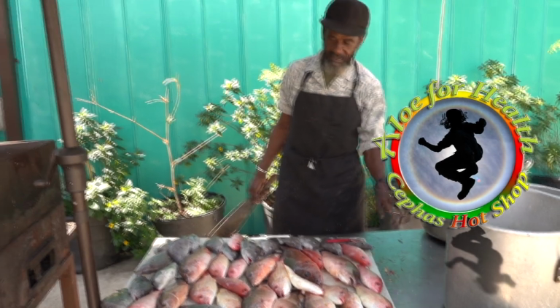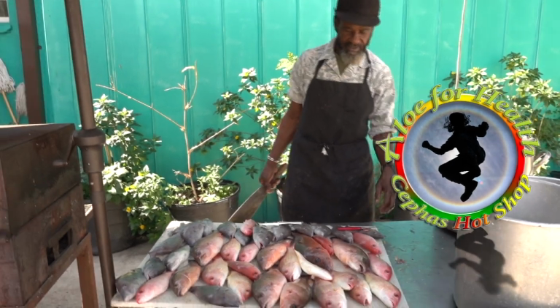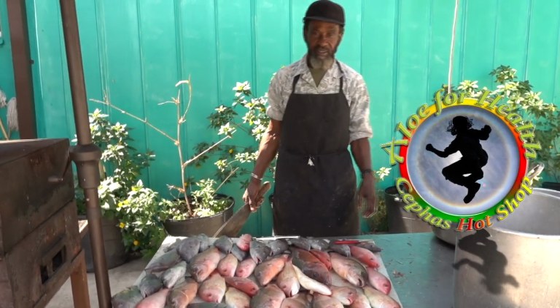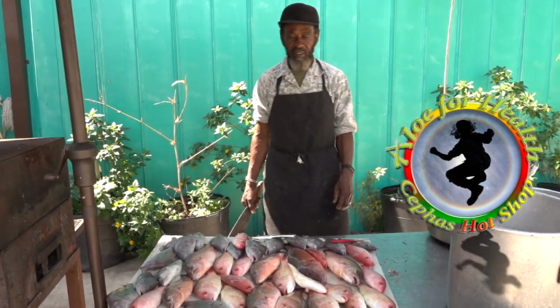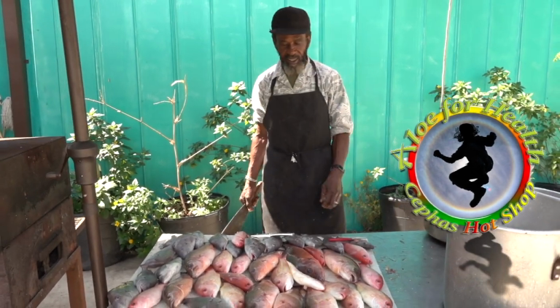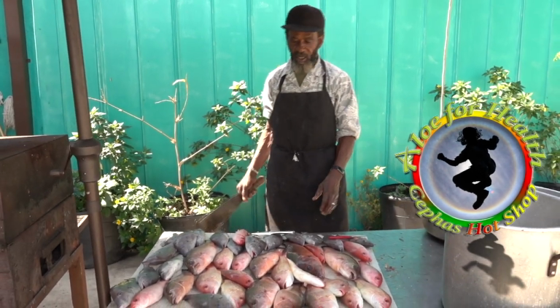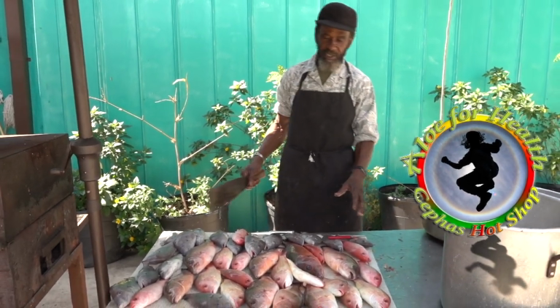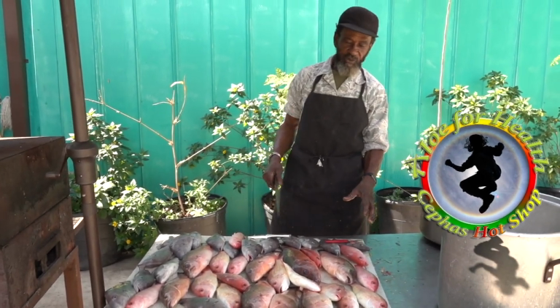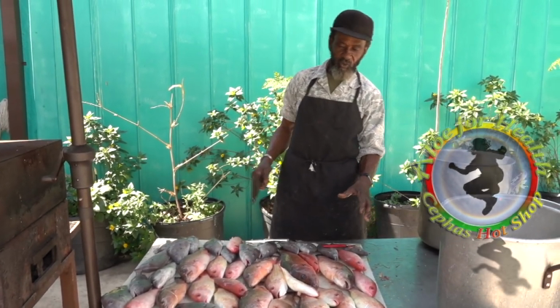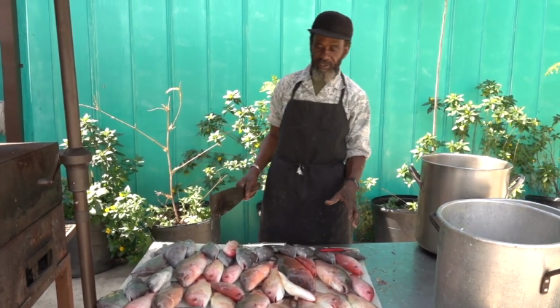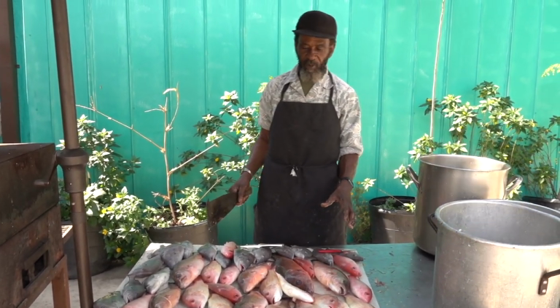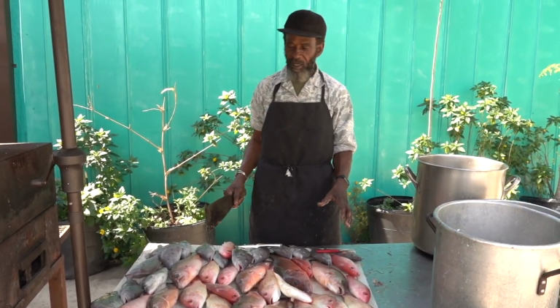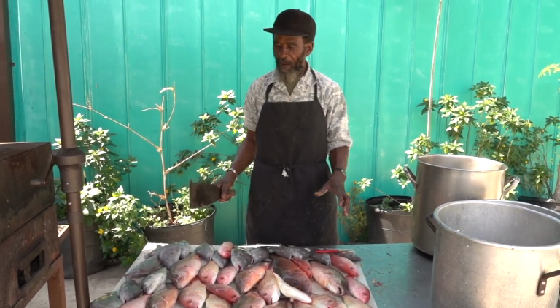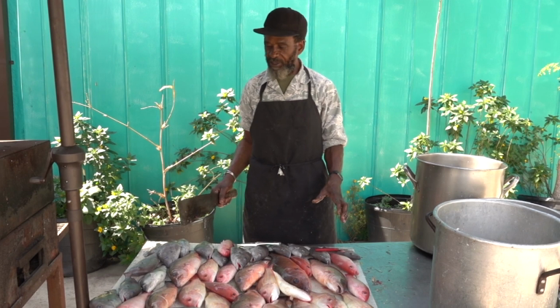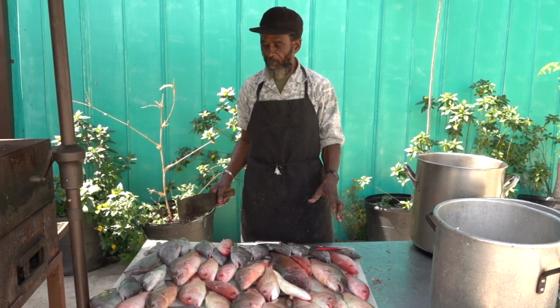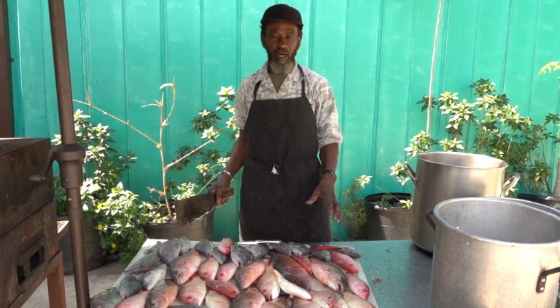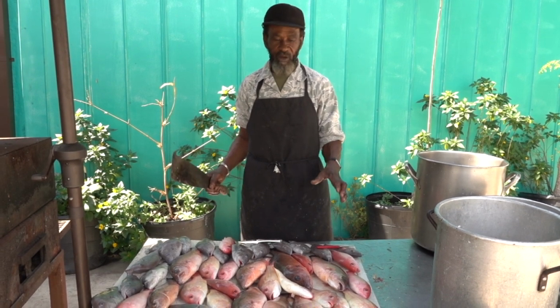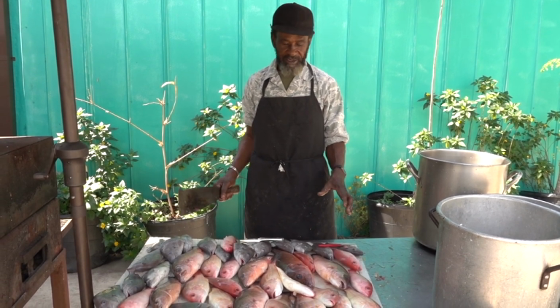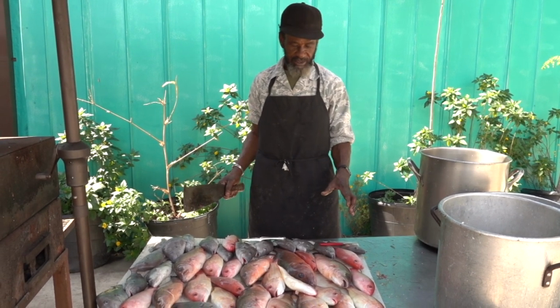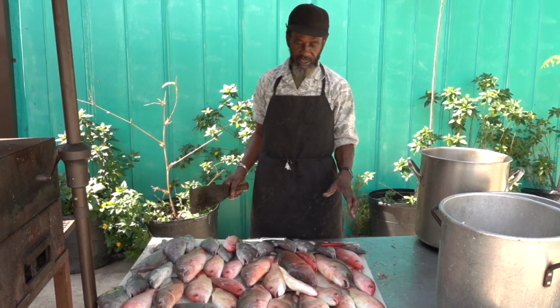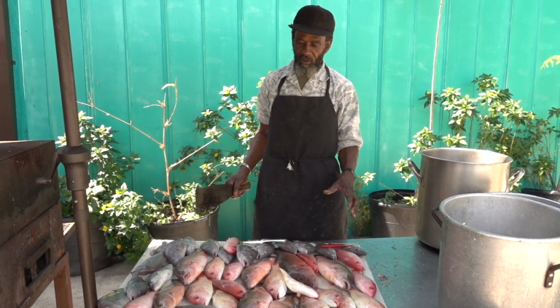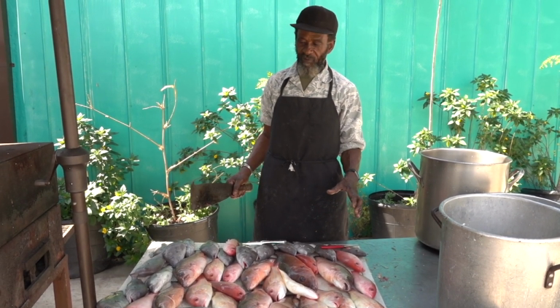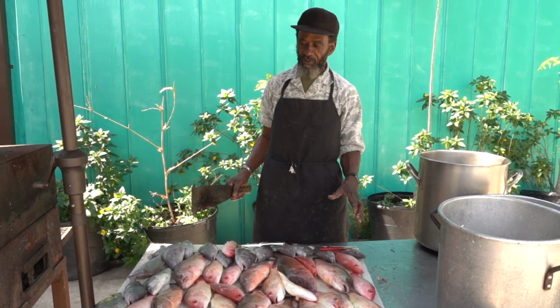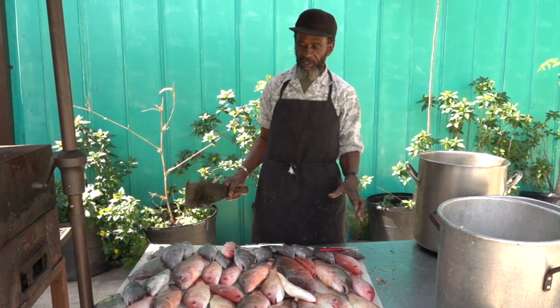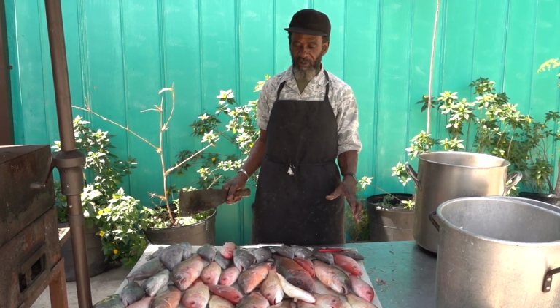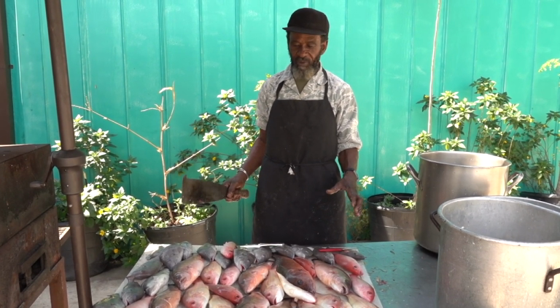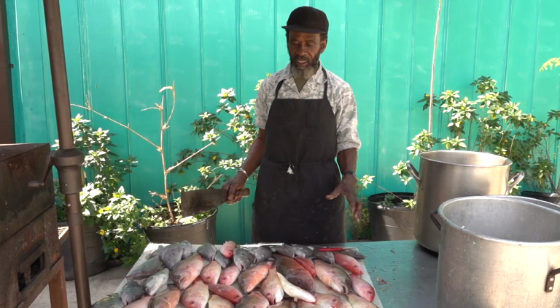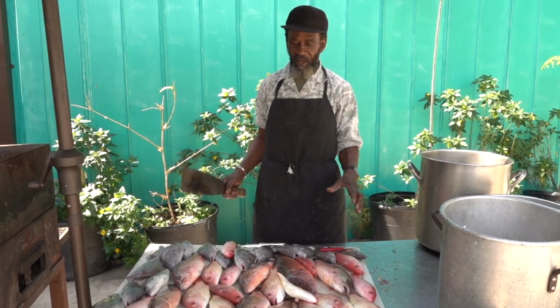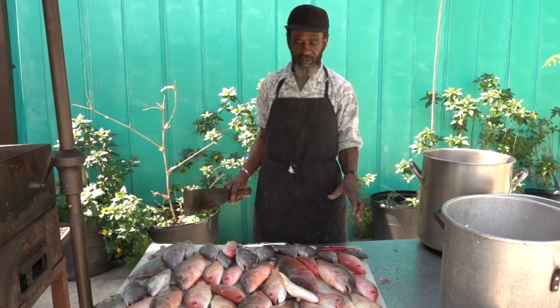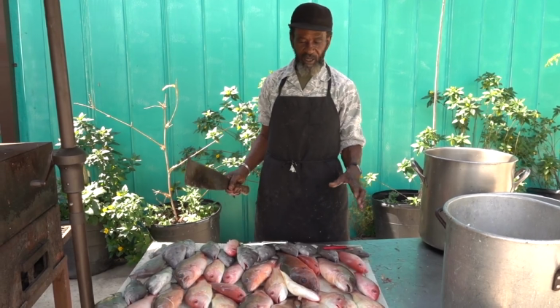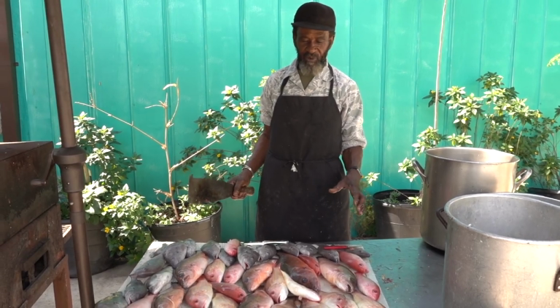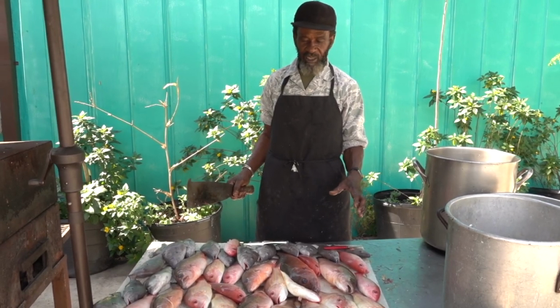Okay, see this. Yes, all these here is red snapper, mango snapper, and grunts. We have about 40 pounds of red snapper, mango snapper, and grunts here.